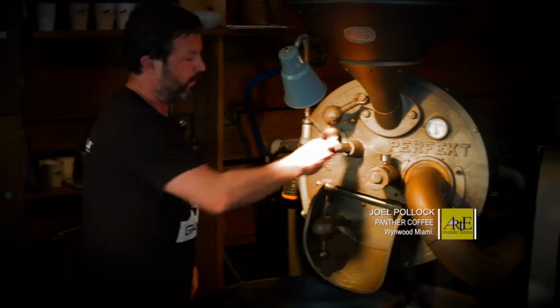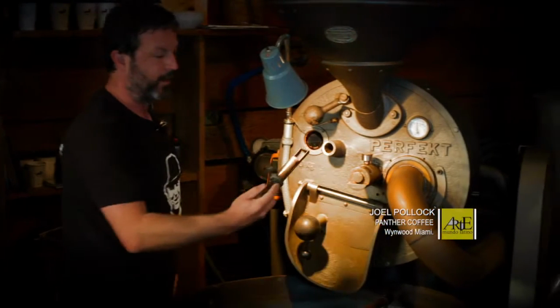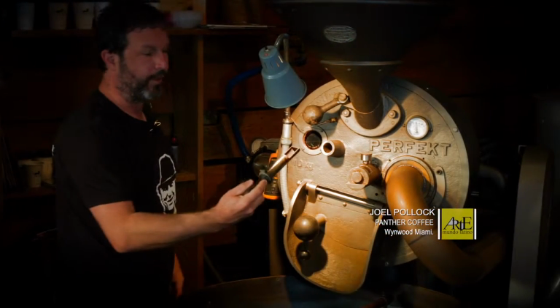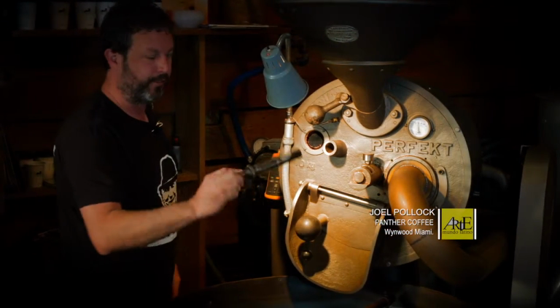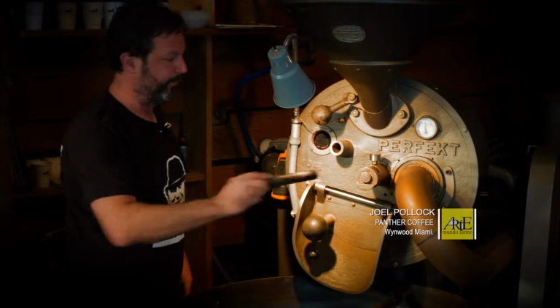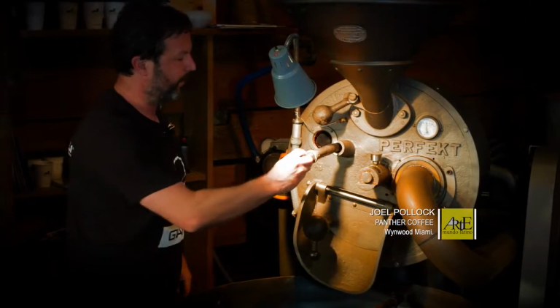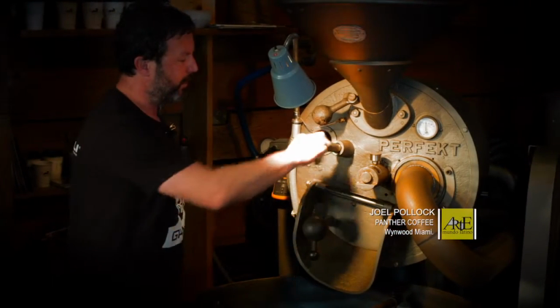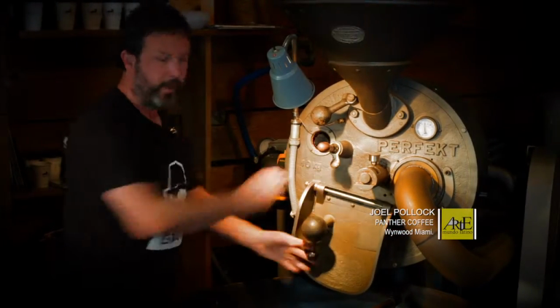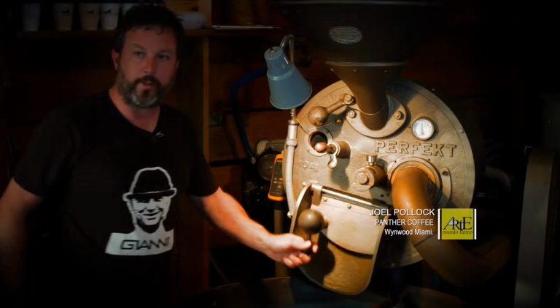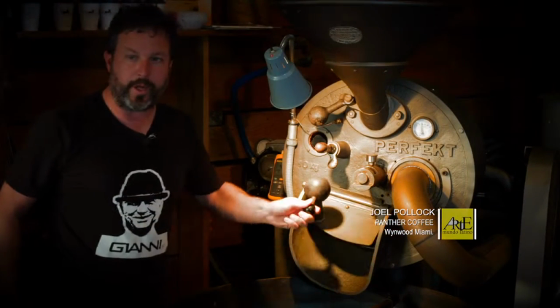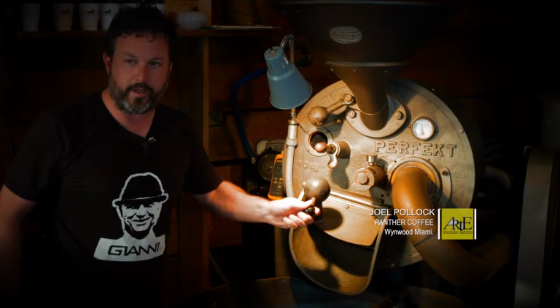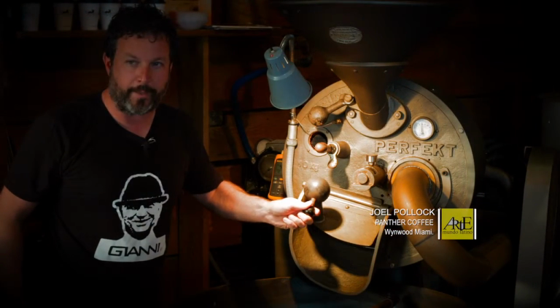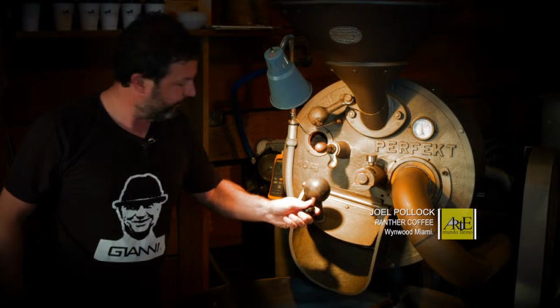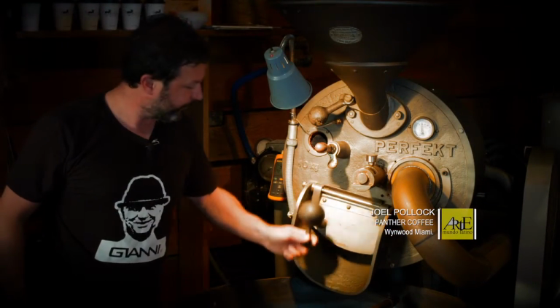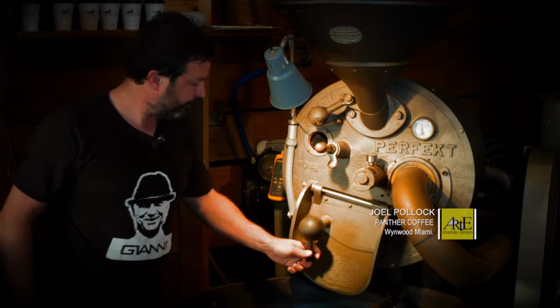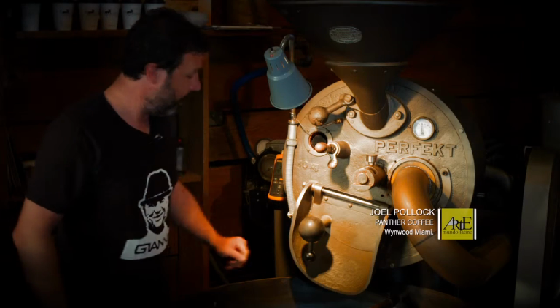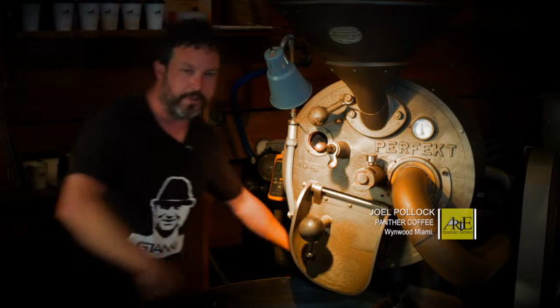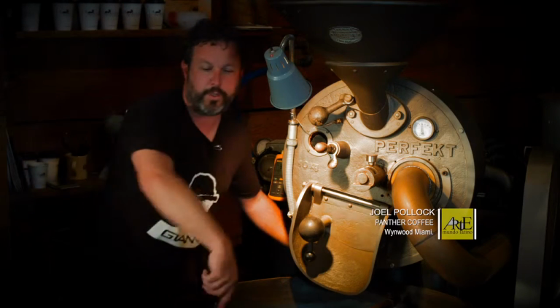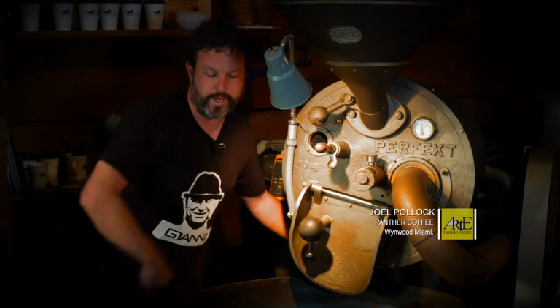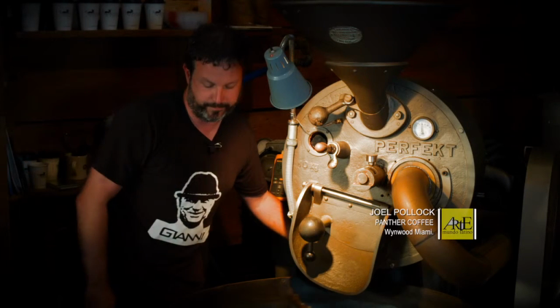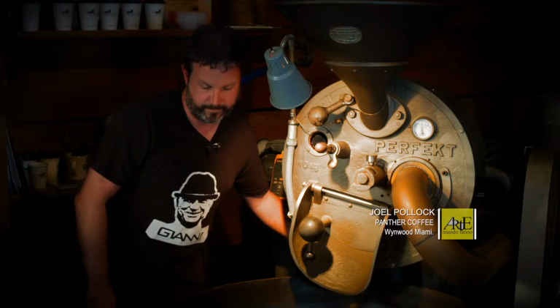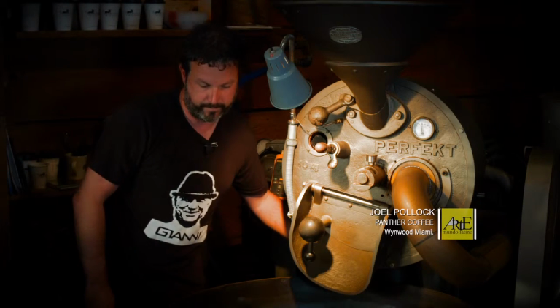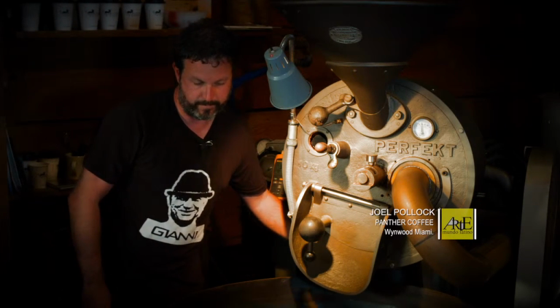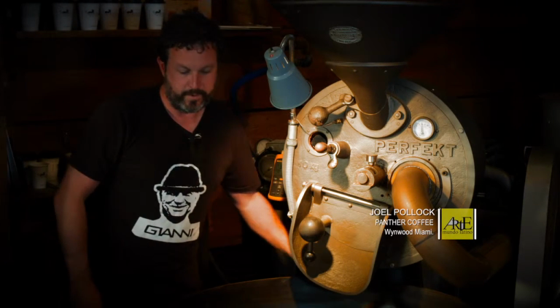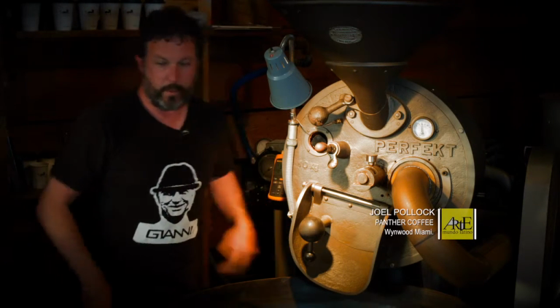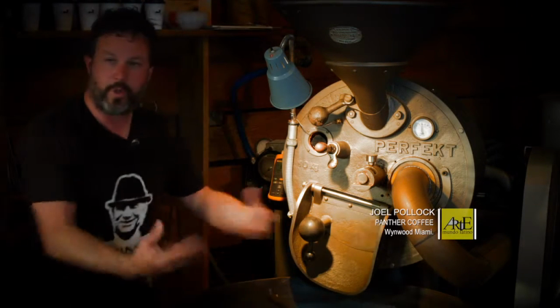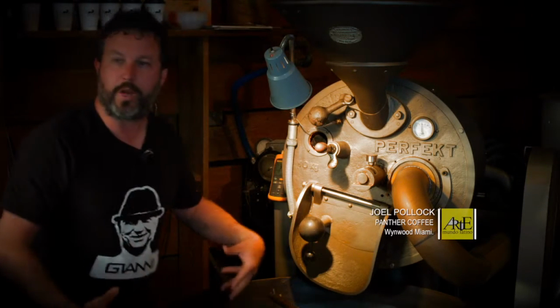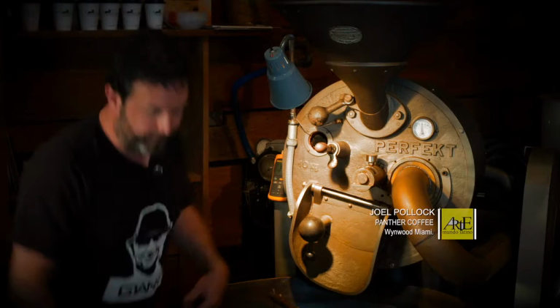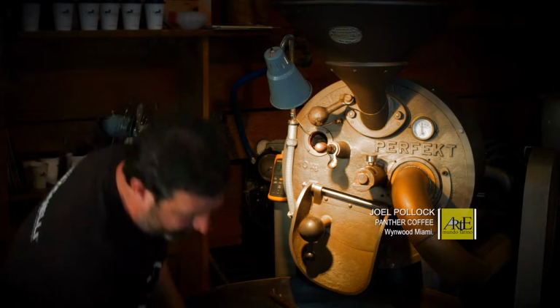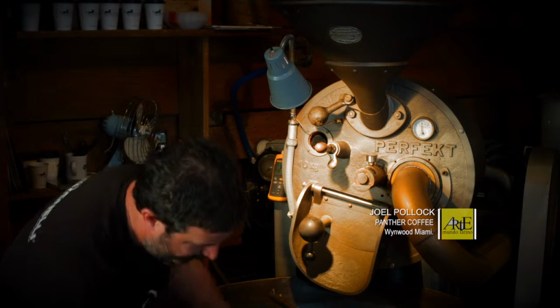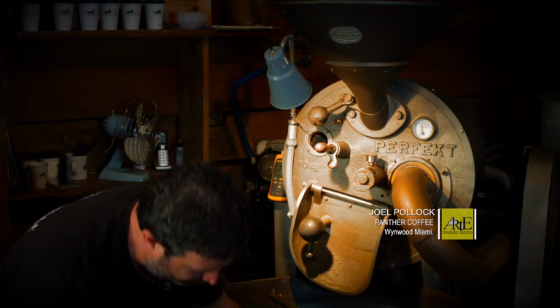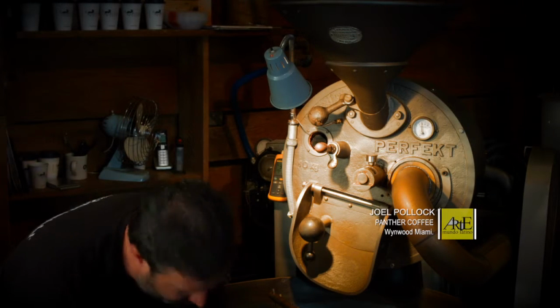We look at the coffee with this piece. When it's ready, we open it here and drop it out. This is a cooling tray, and when it's all cooled off to room temperature, we remove it here.